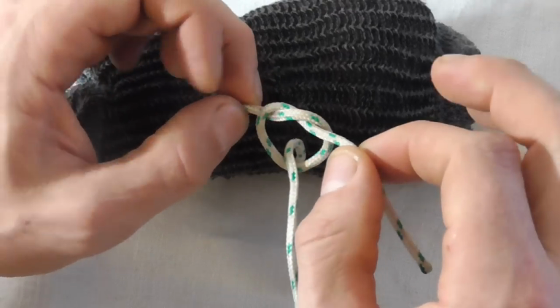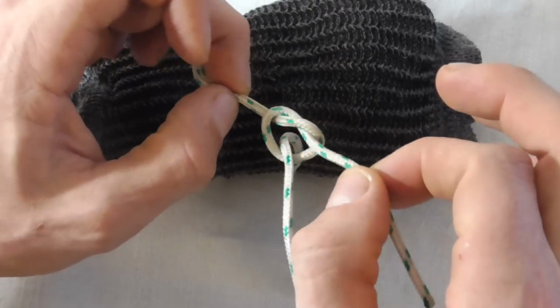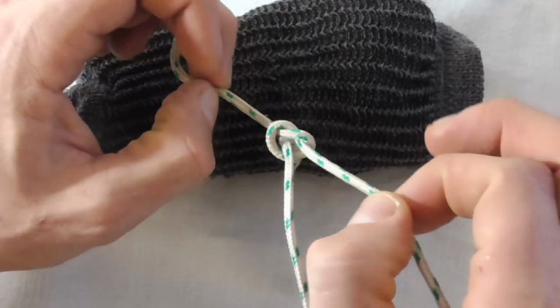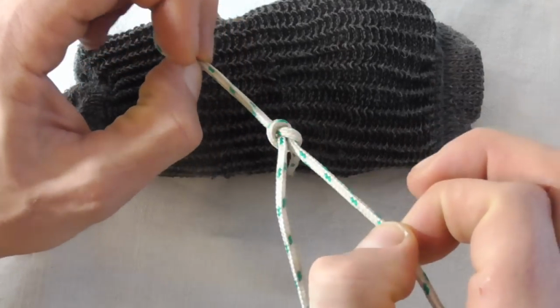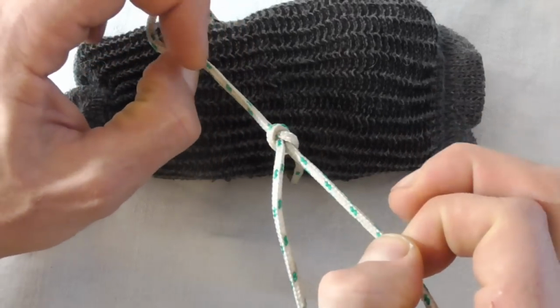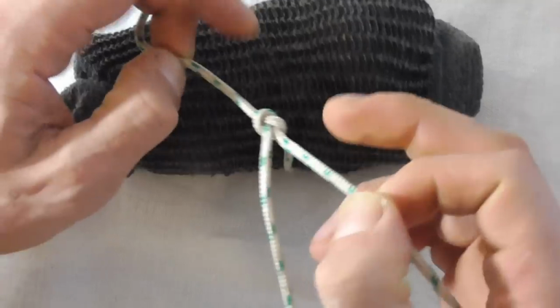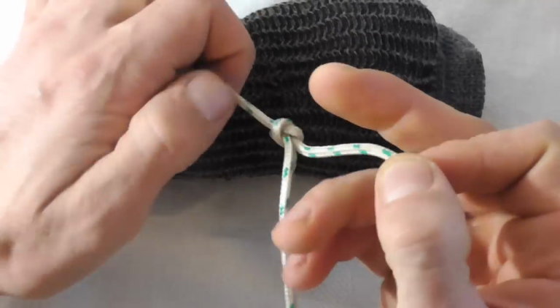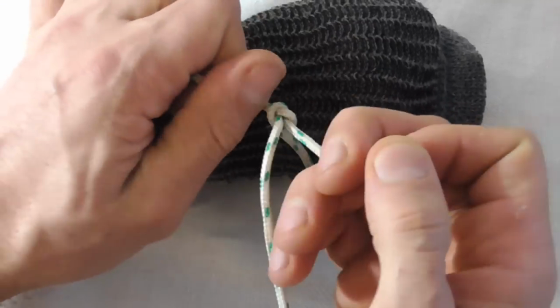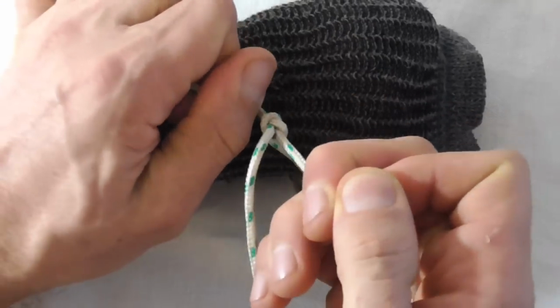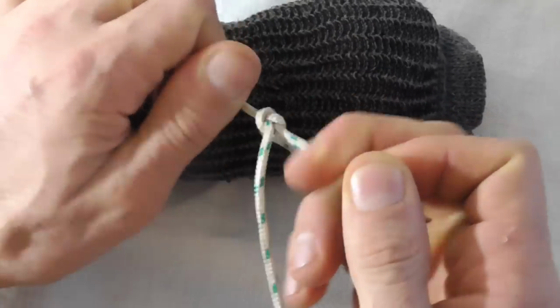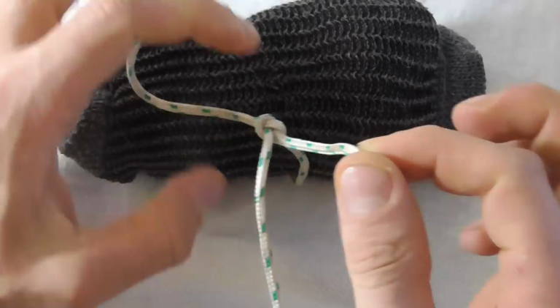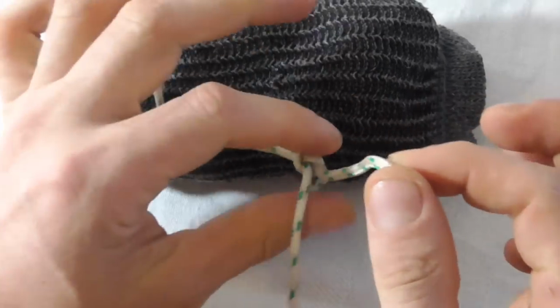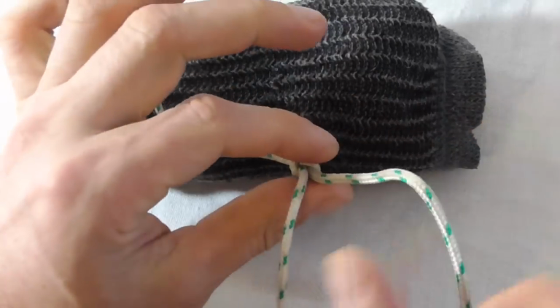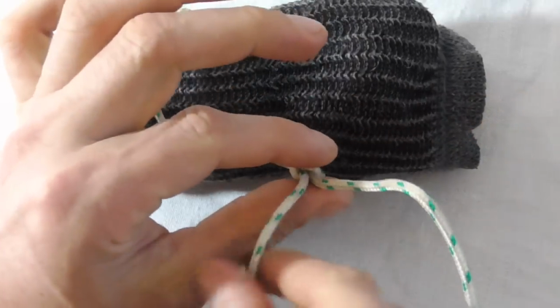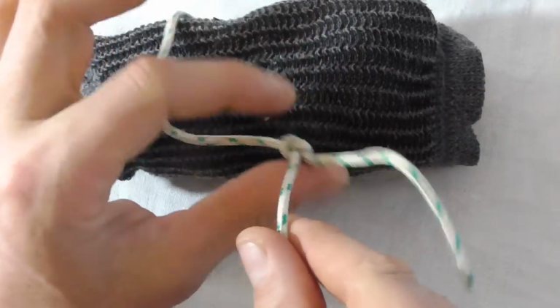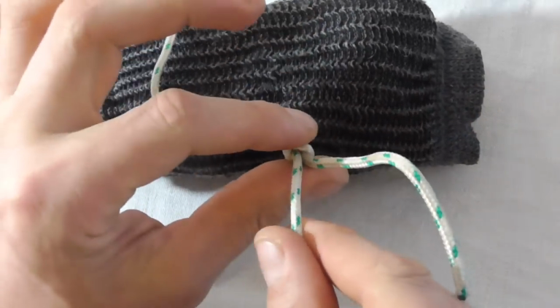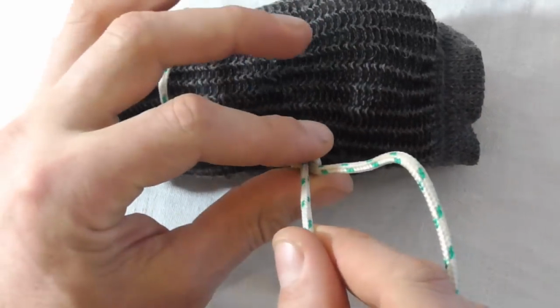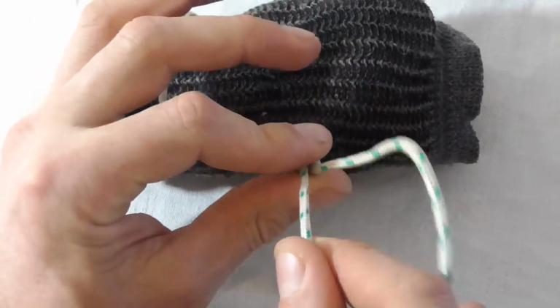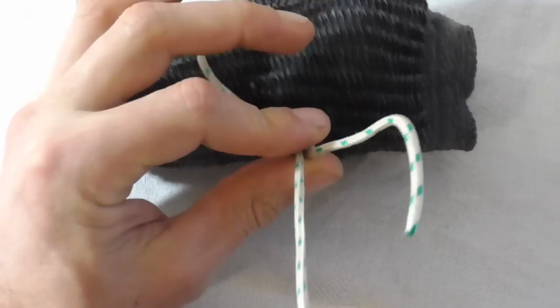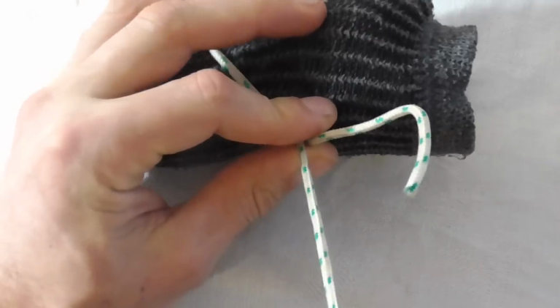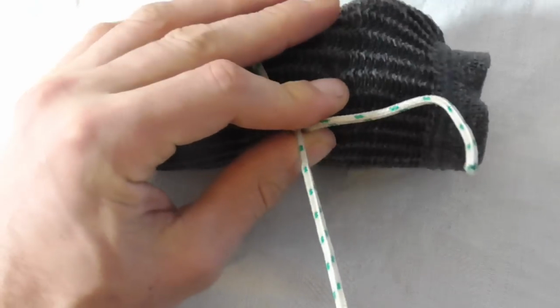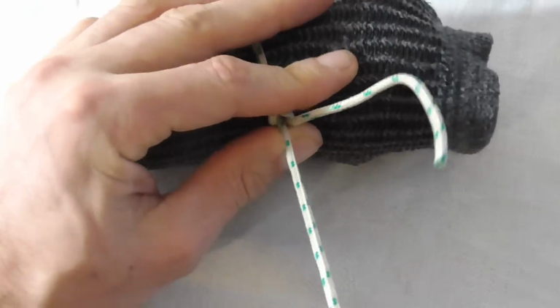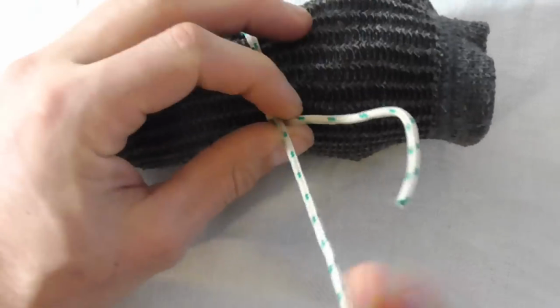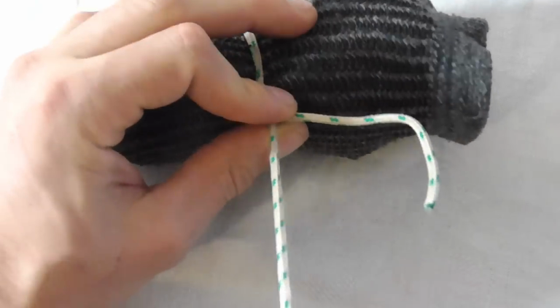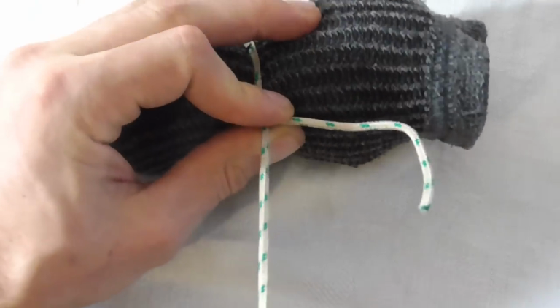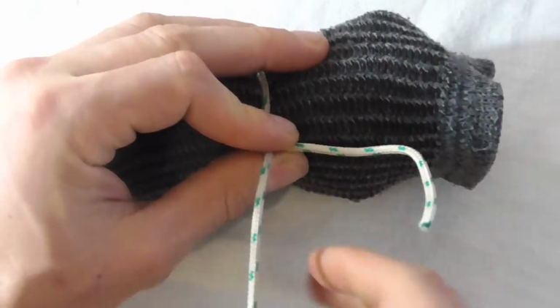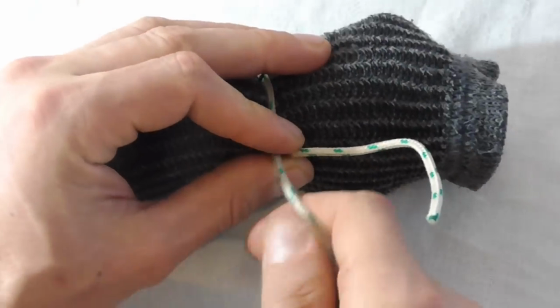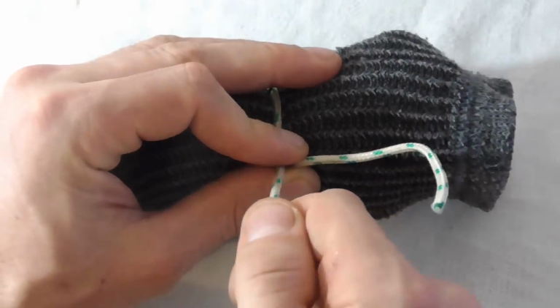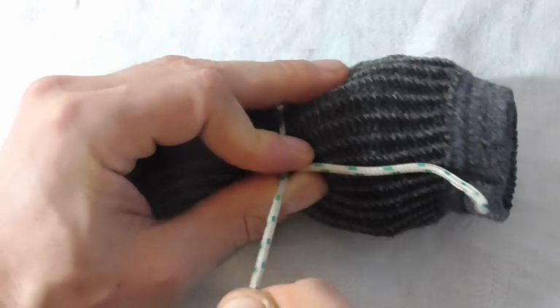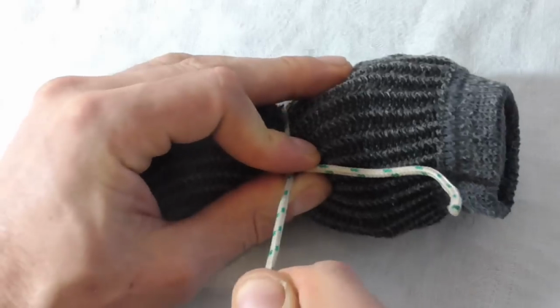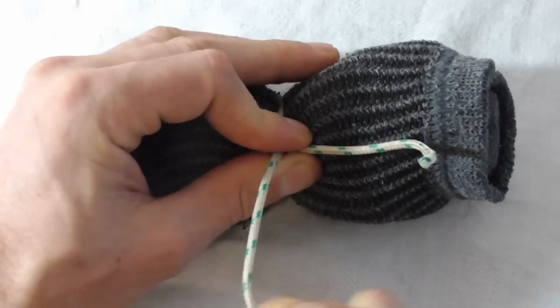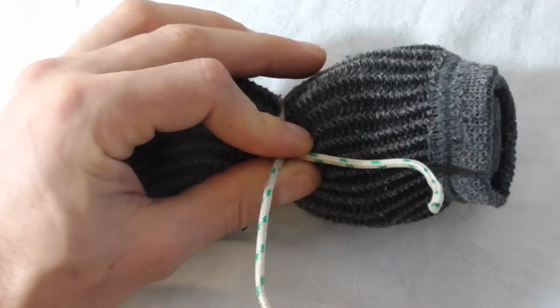If we tighten that up, we can then tug on the standing end and that will cinch down quite tightly.